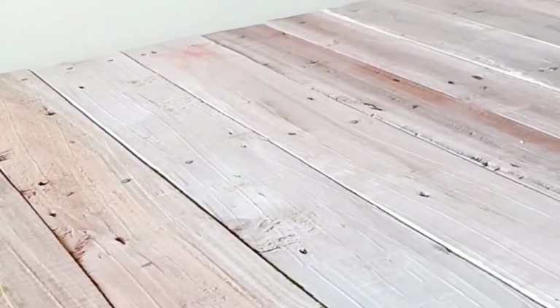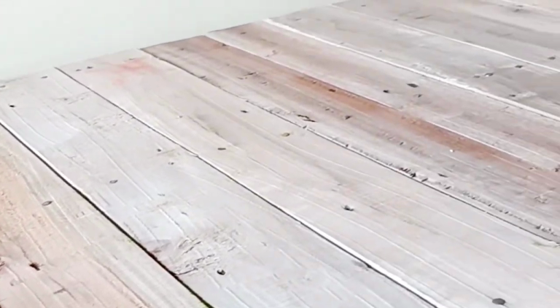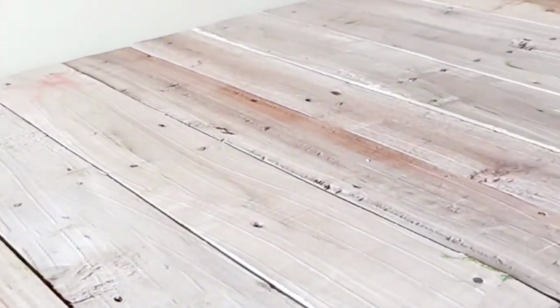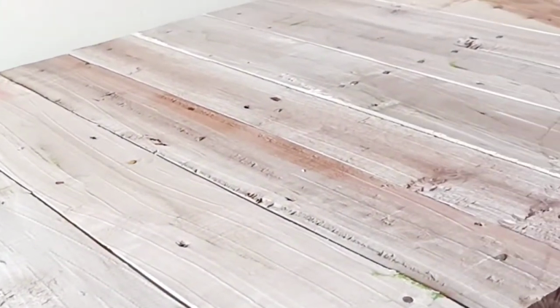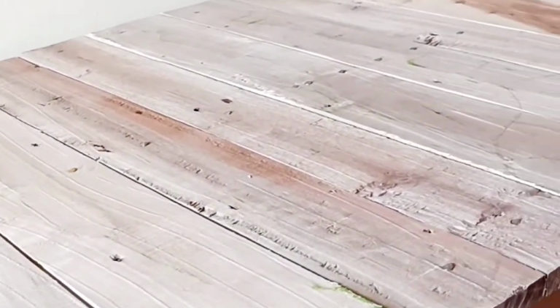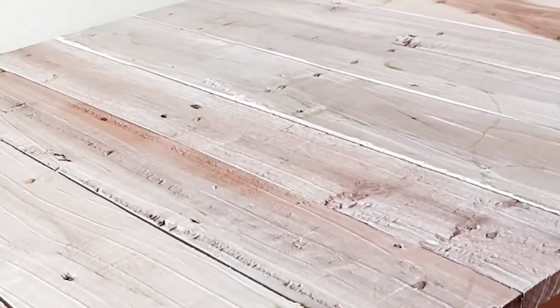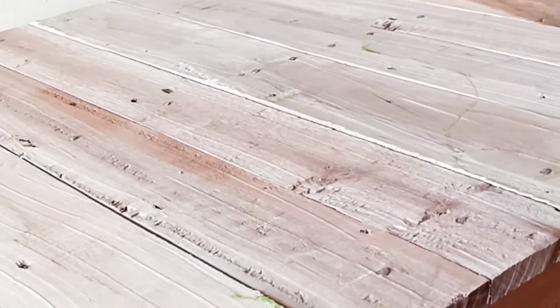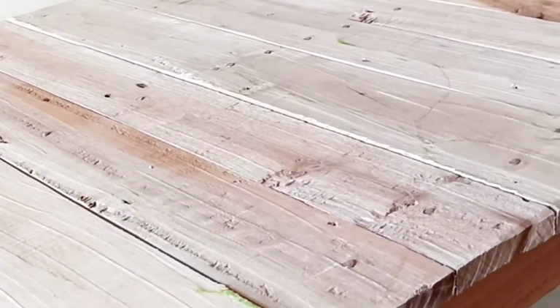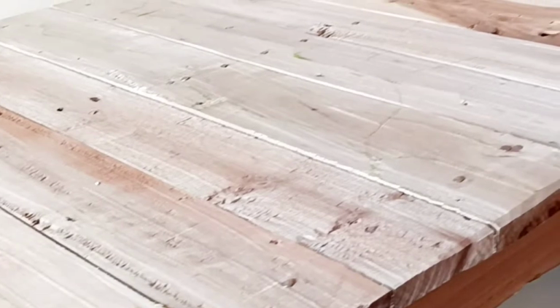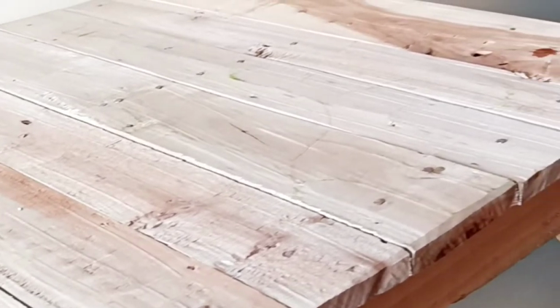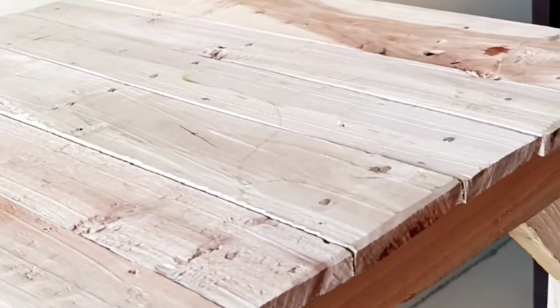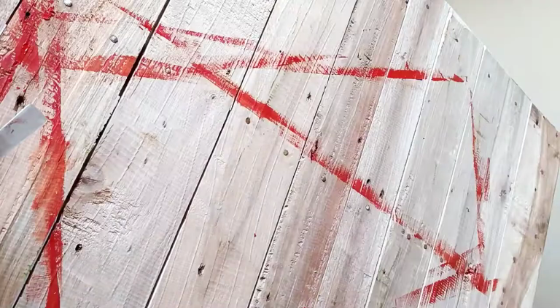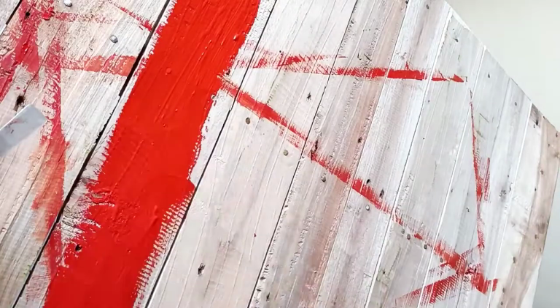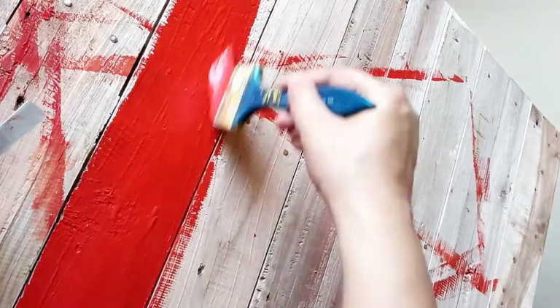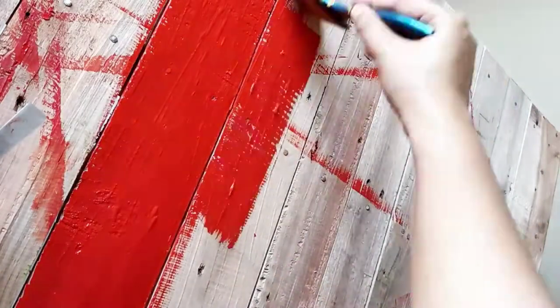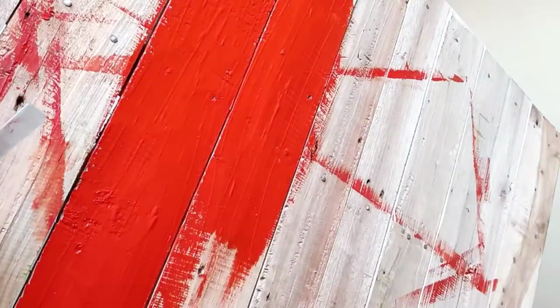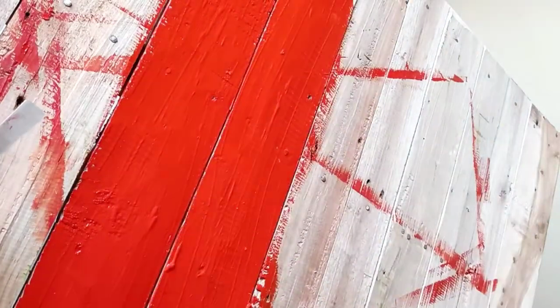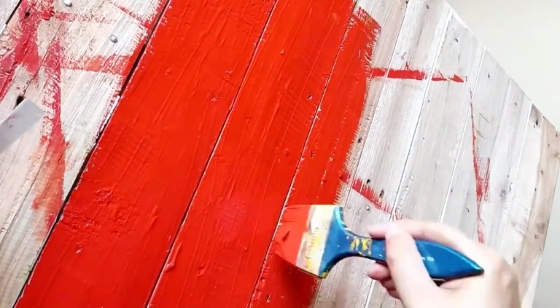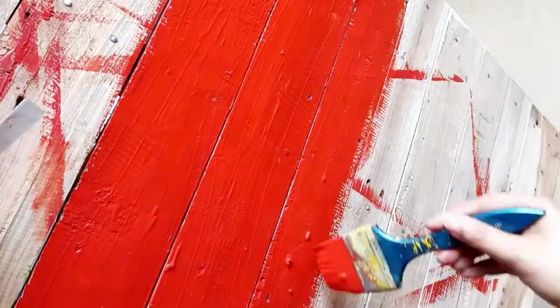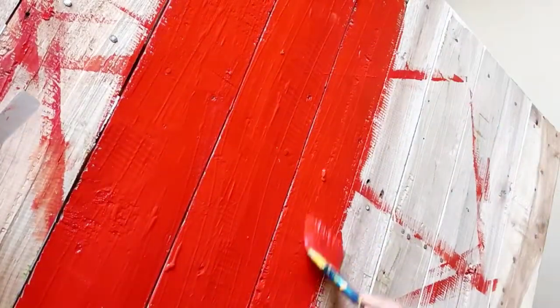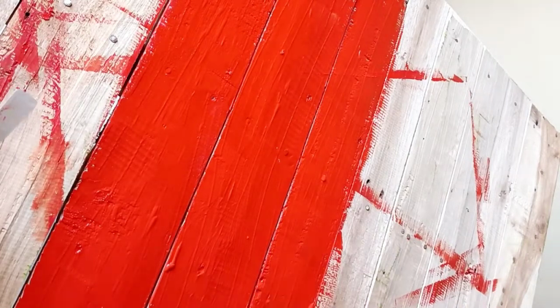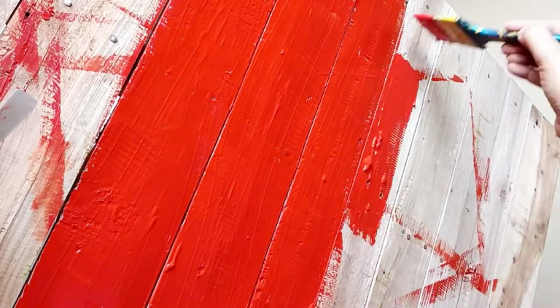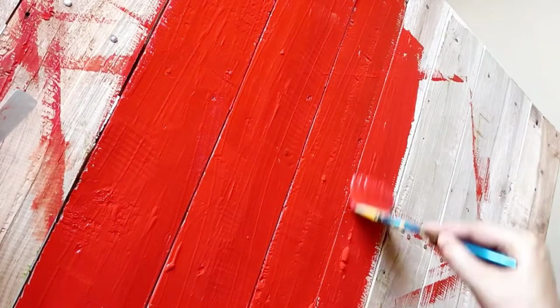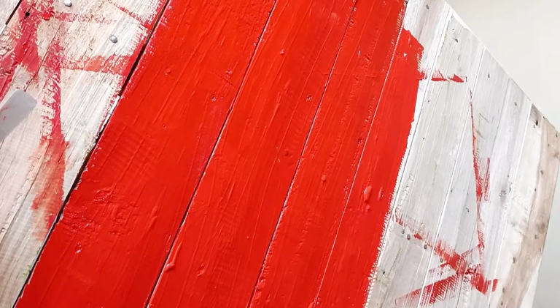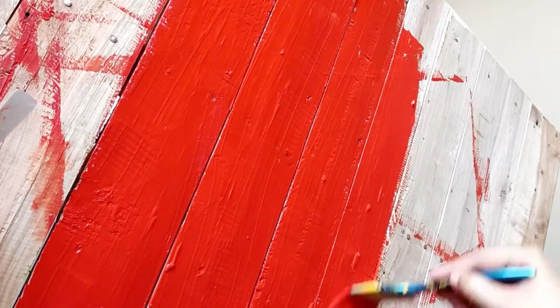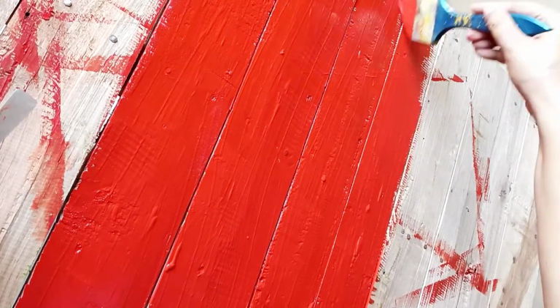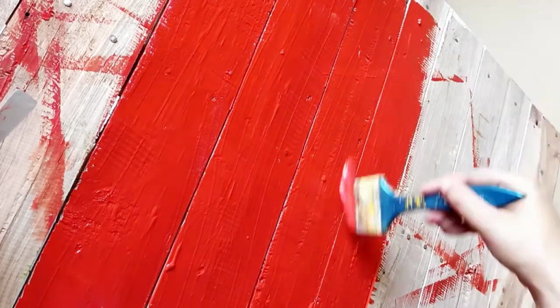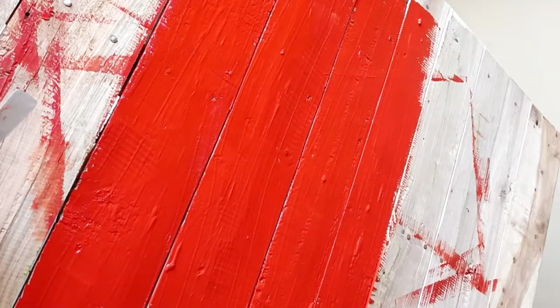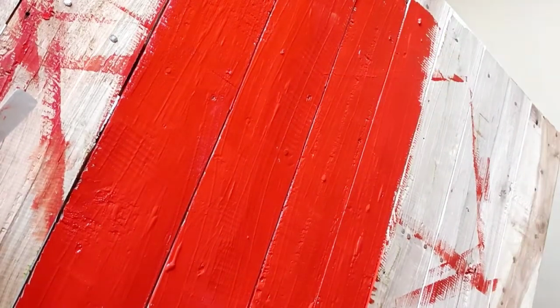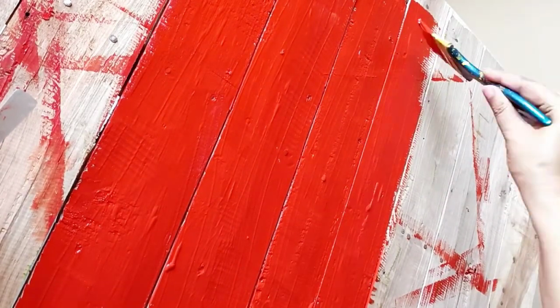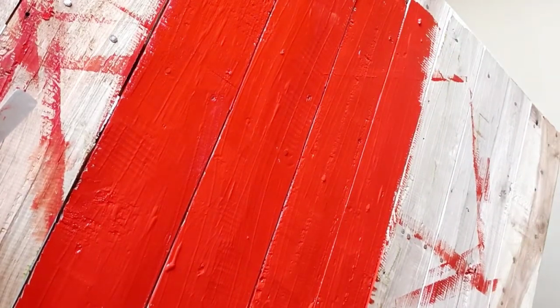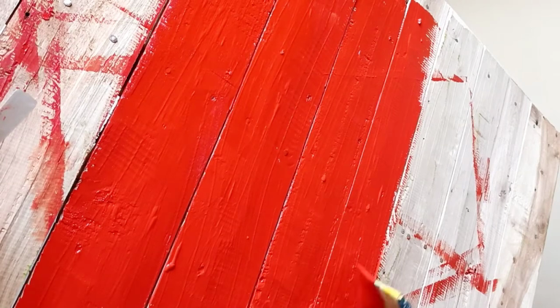In the beginning, this was raw, unfinished, unpolished wood — planks just connected together to make a wooden table. First of all, I decided to paint the base of the table and I chose the color red.